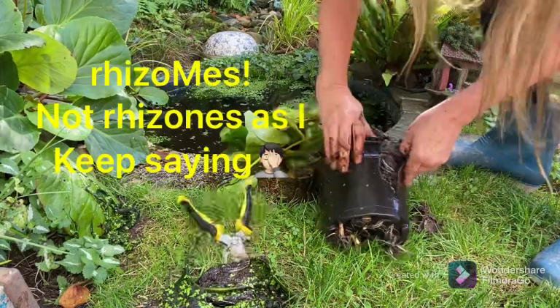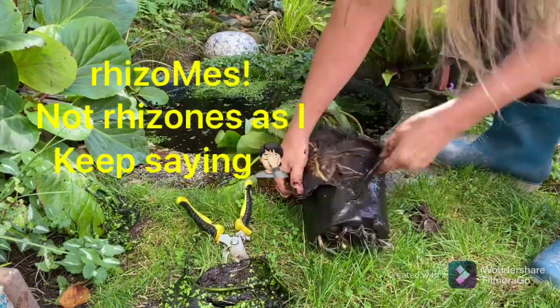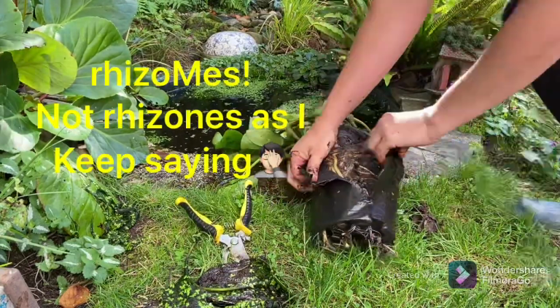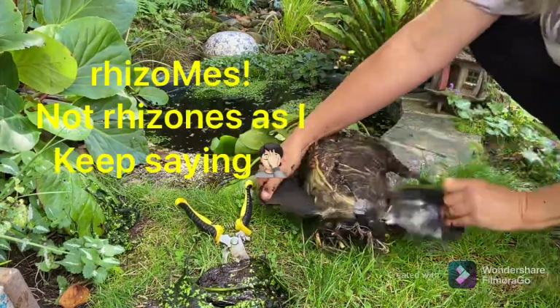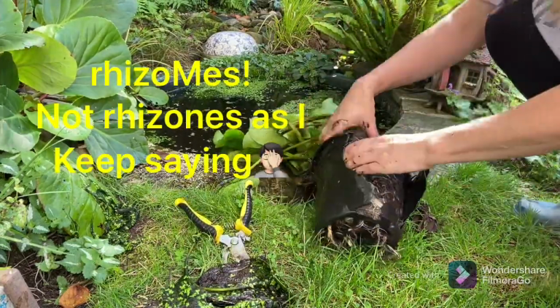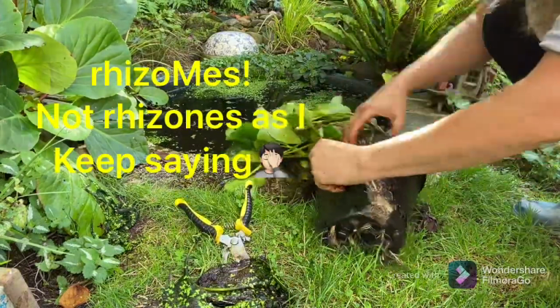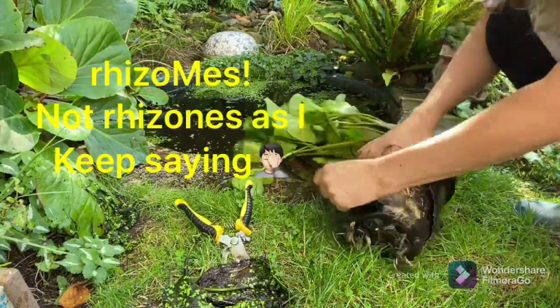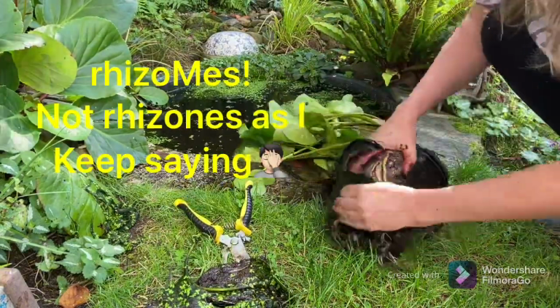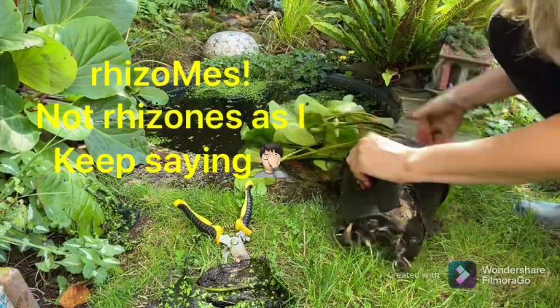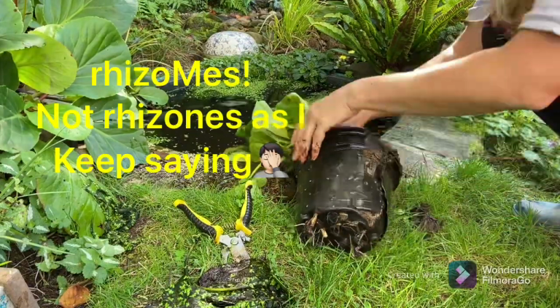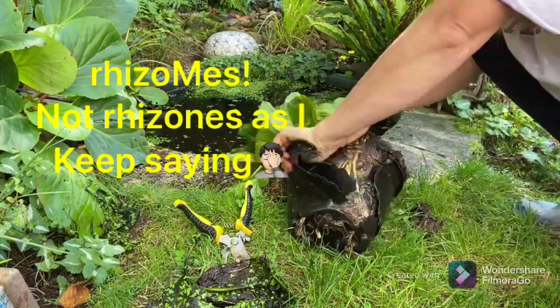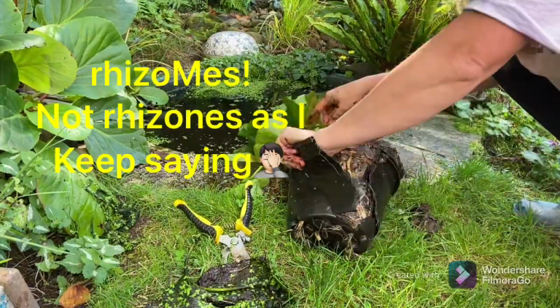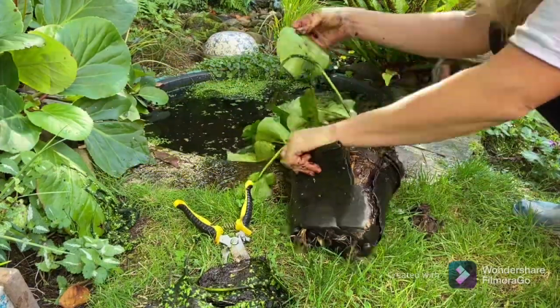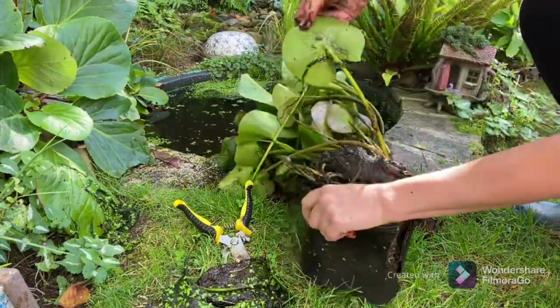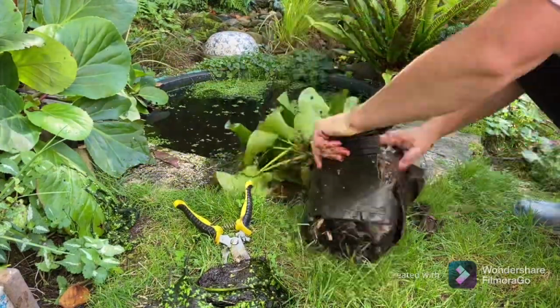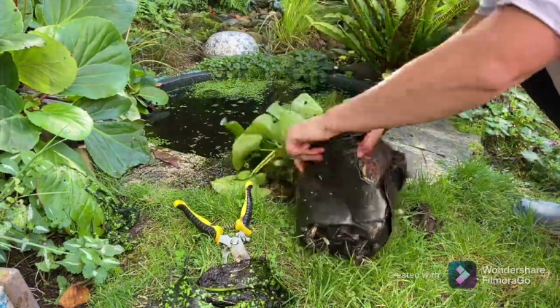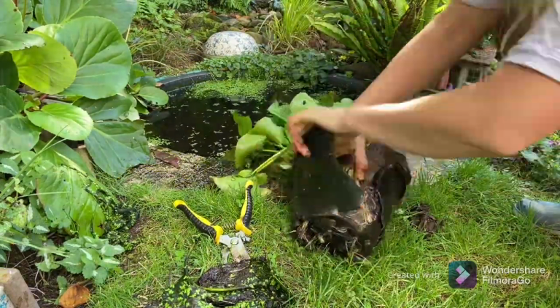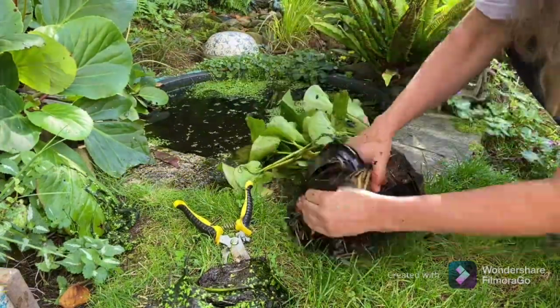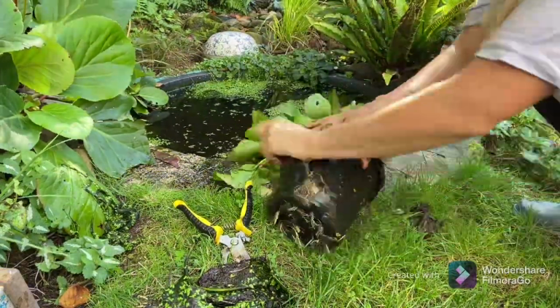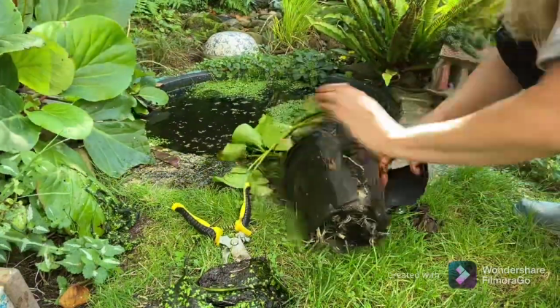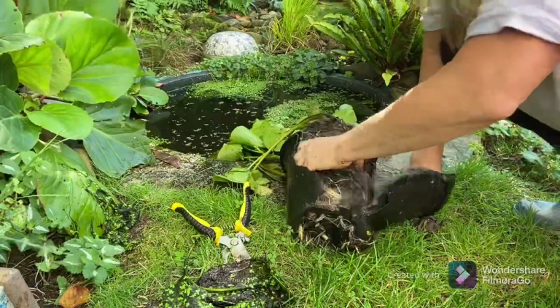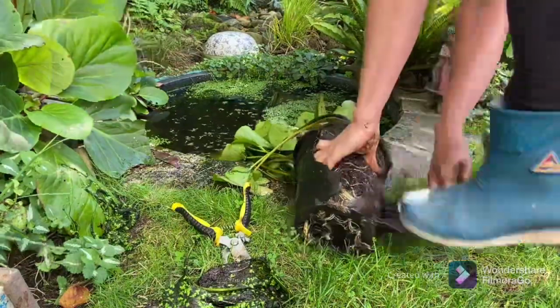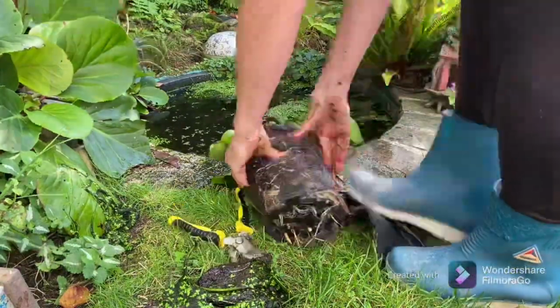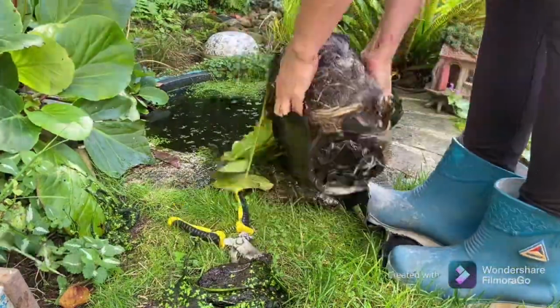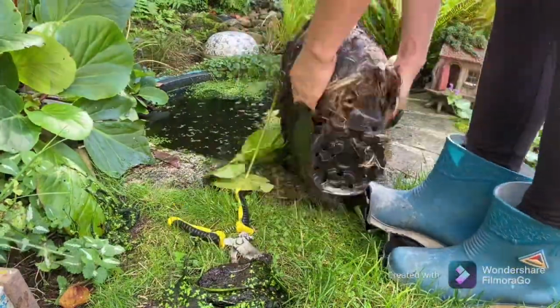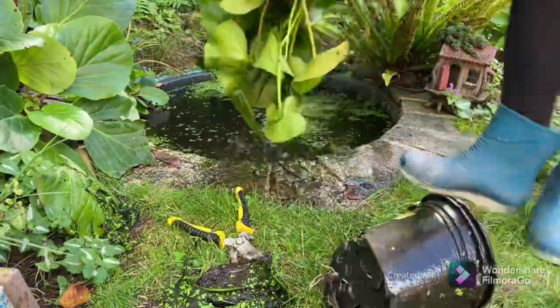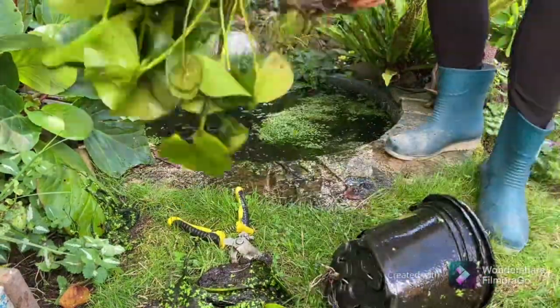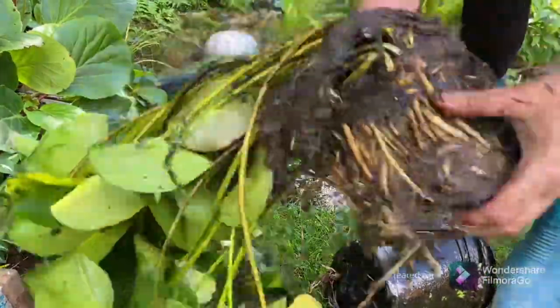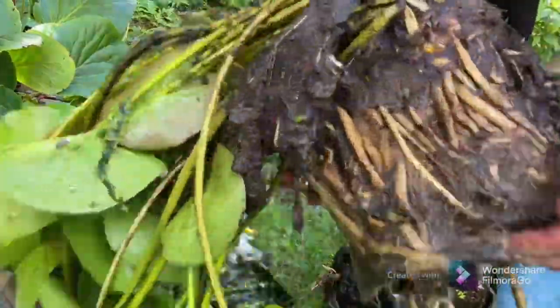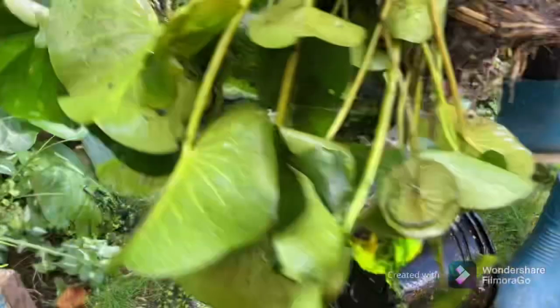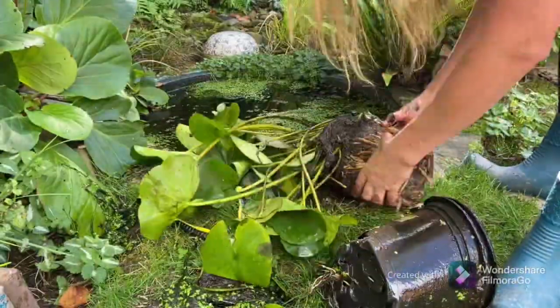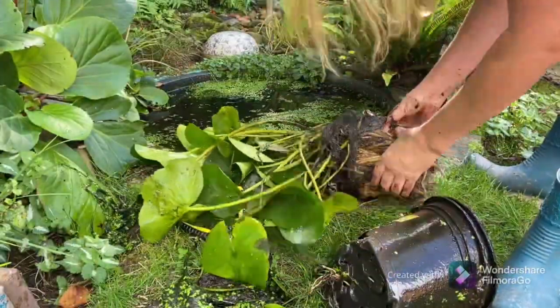Separate the tuberous rhizomes and trim them back to about four inches long — that's about 10 centimetres. Each new division should have some growing tips on the top and thin white feeding roots to stimulate new growth.